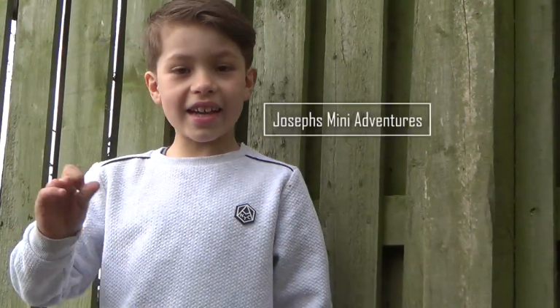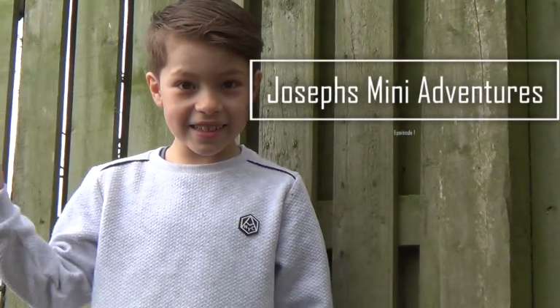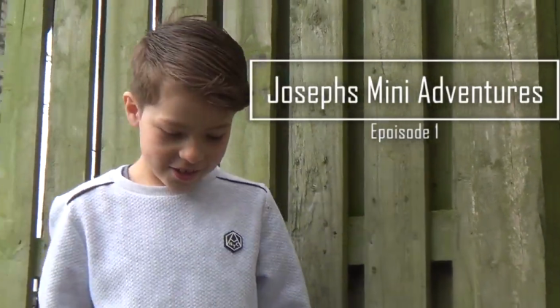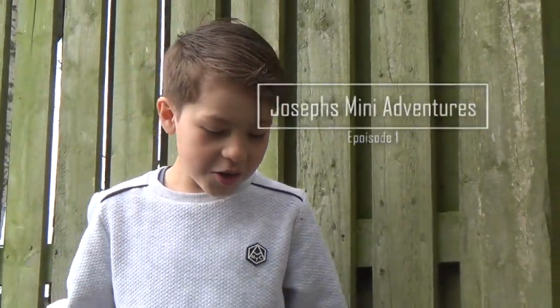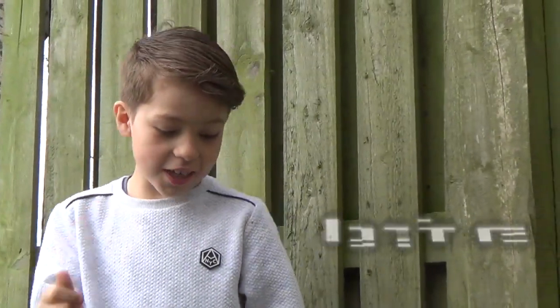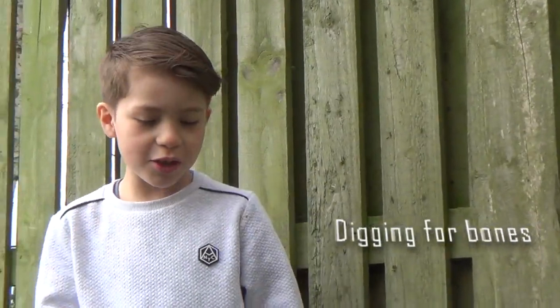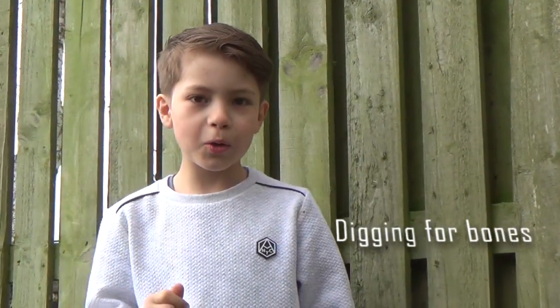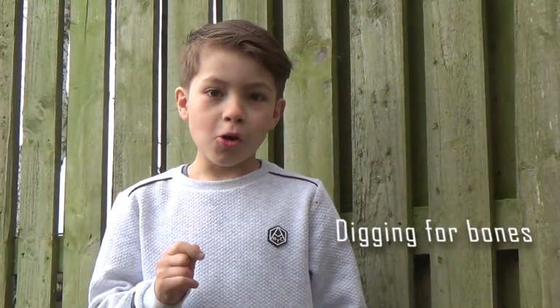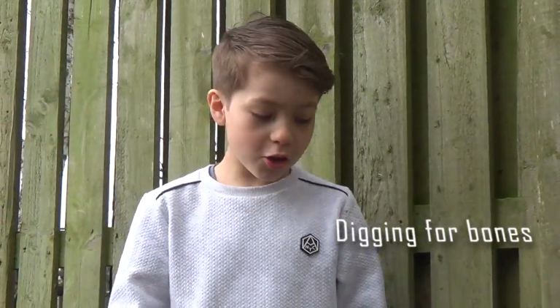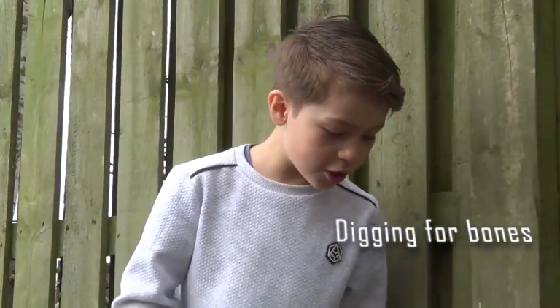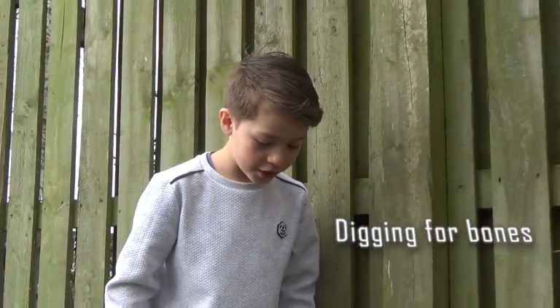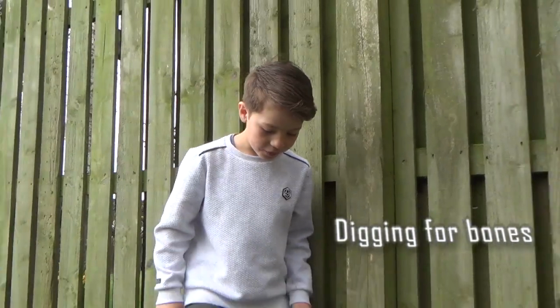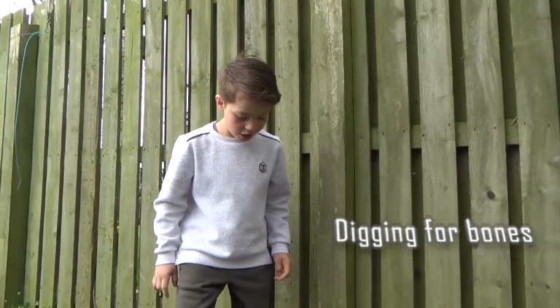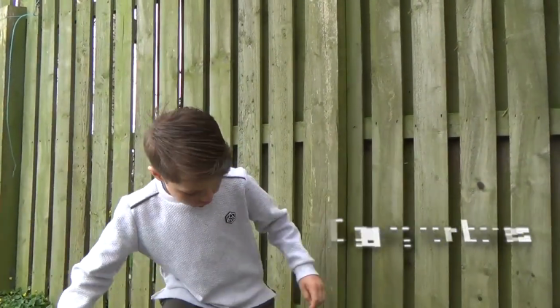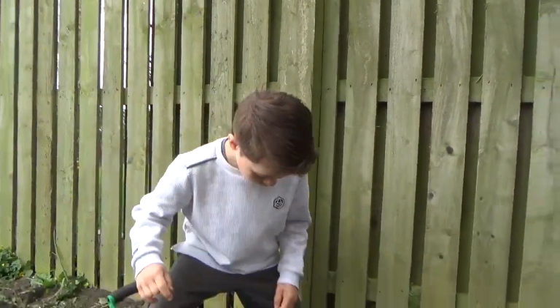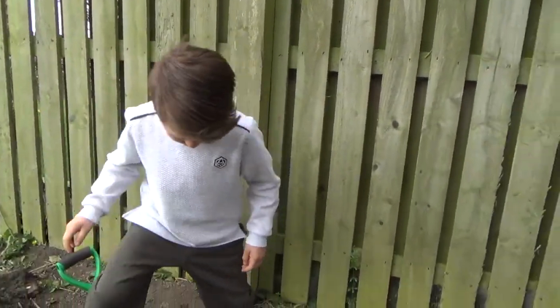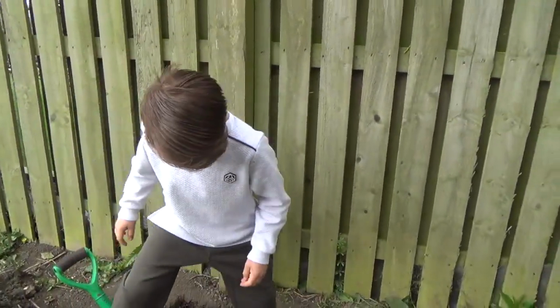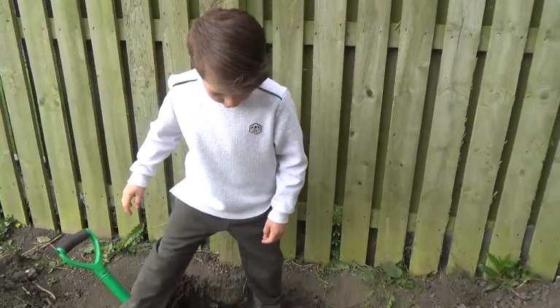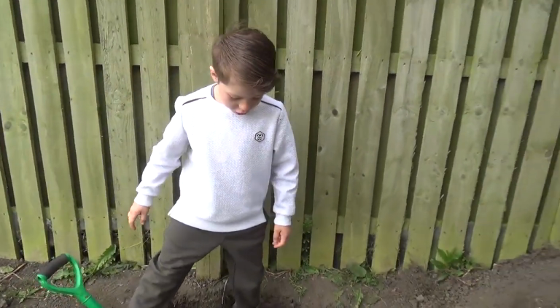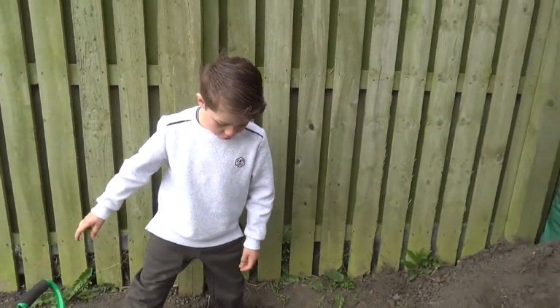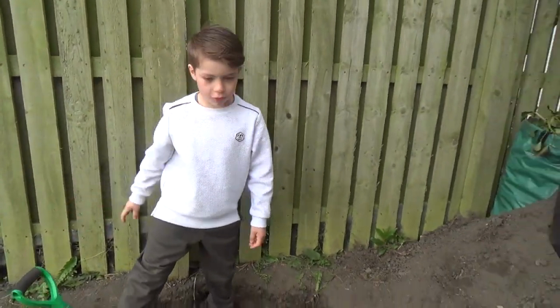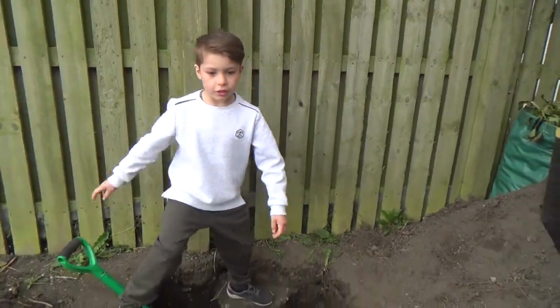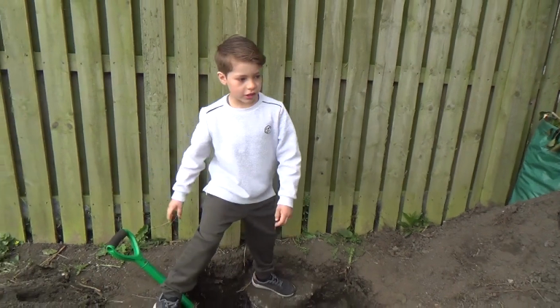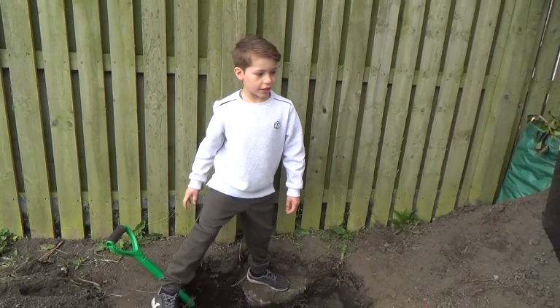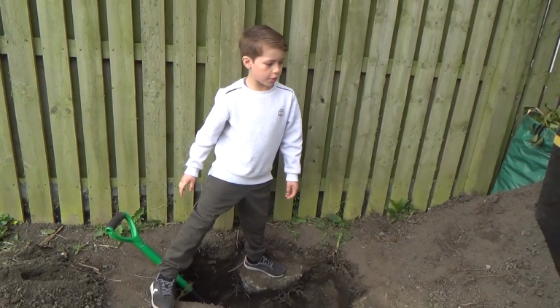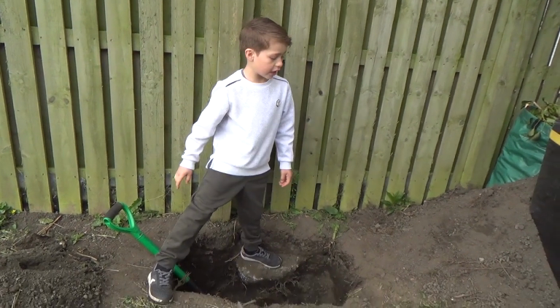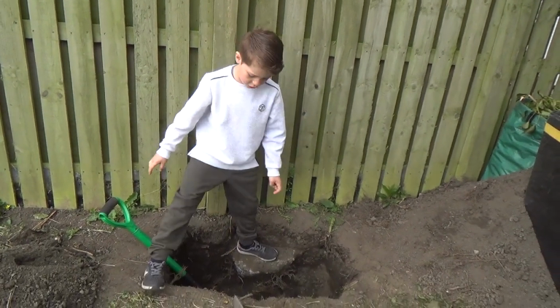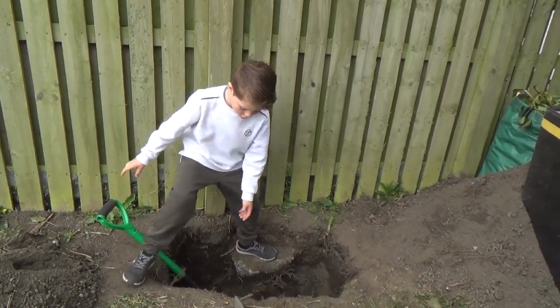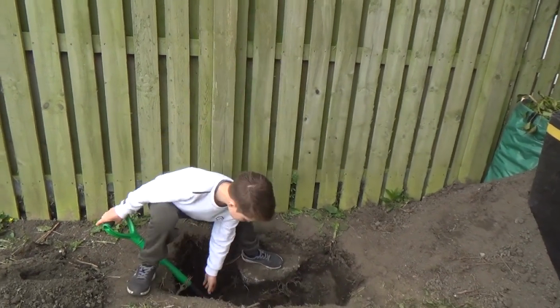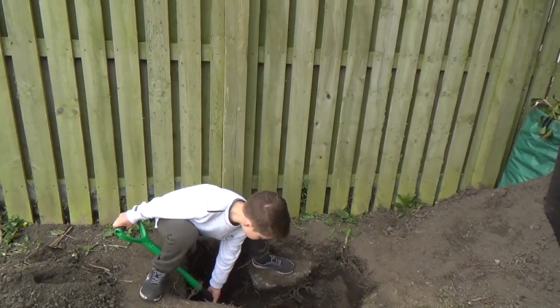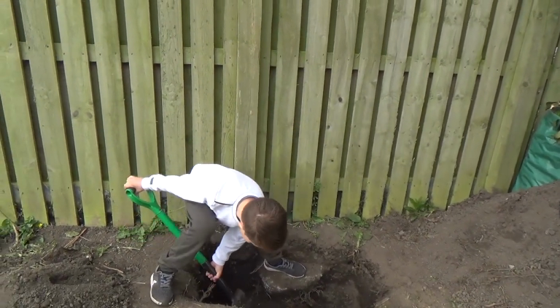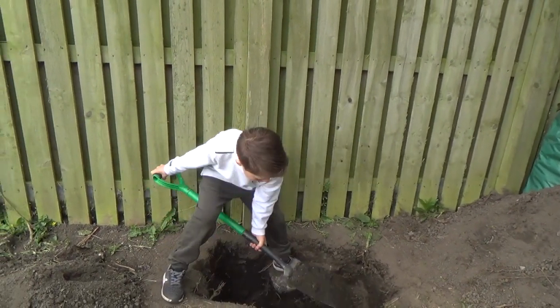Hi guys! So now in today's video we're going to be finding some bones, maybe like dinosaurs or something like that.